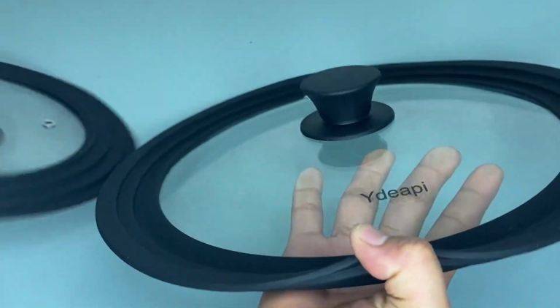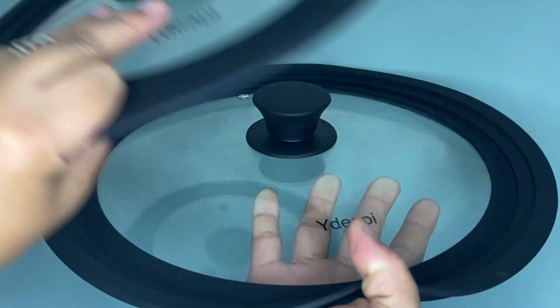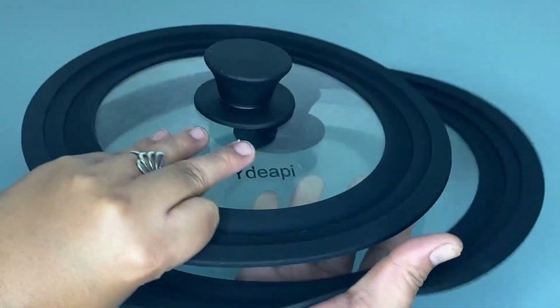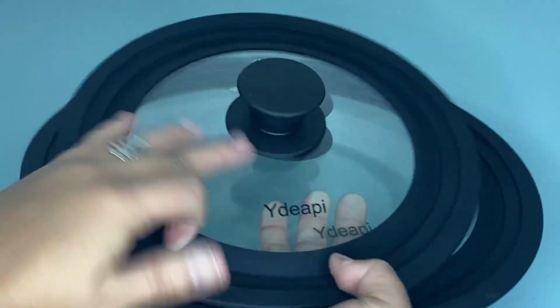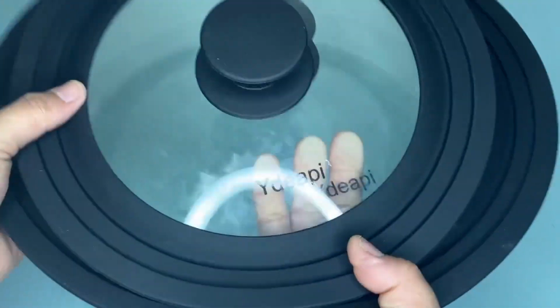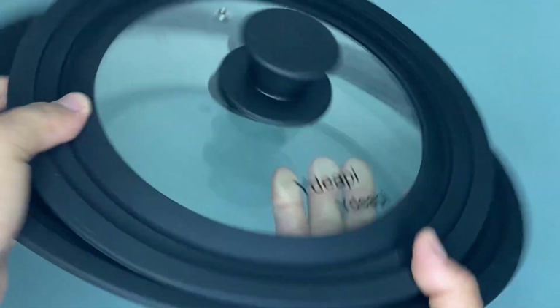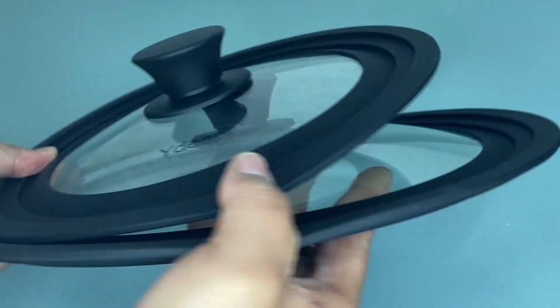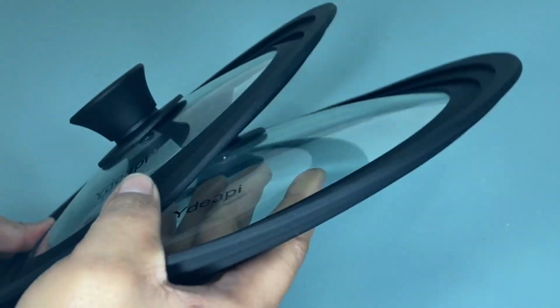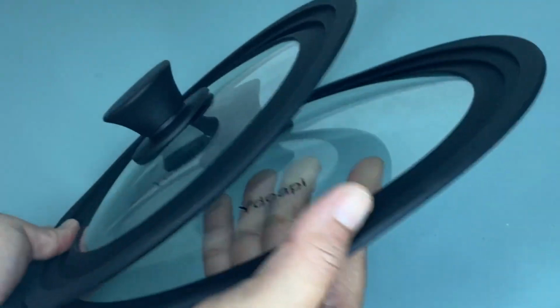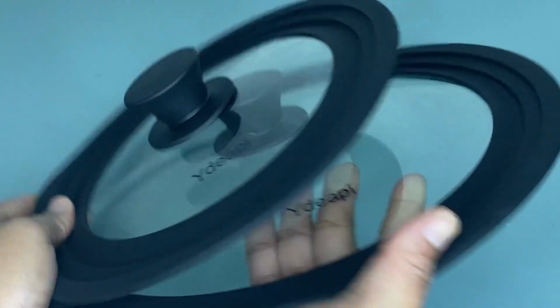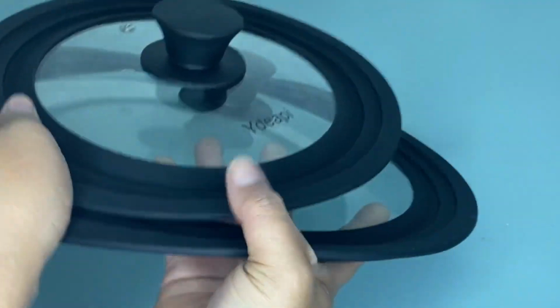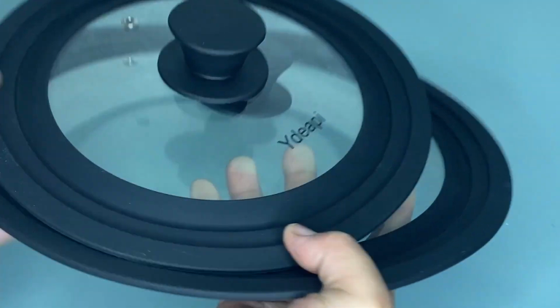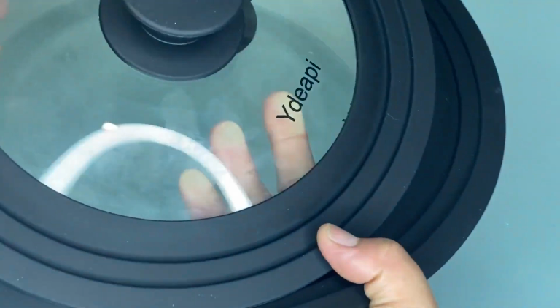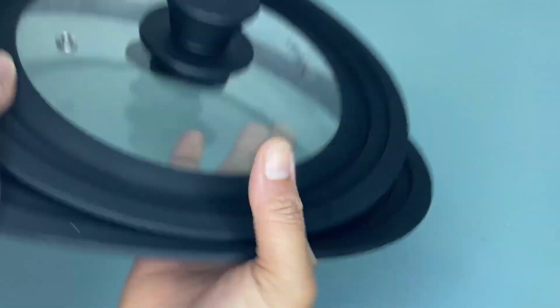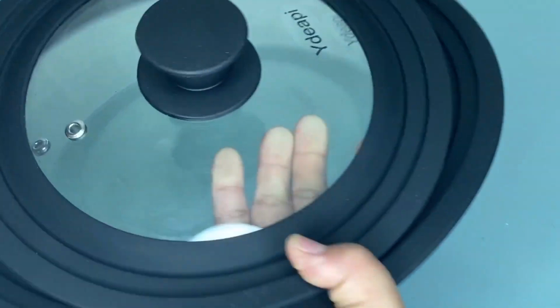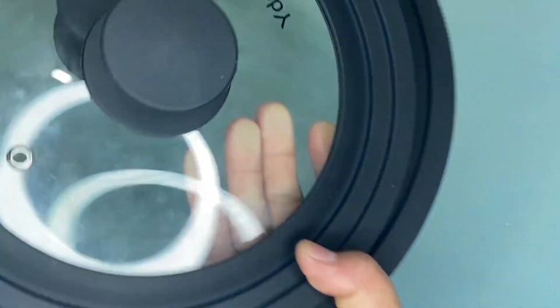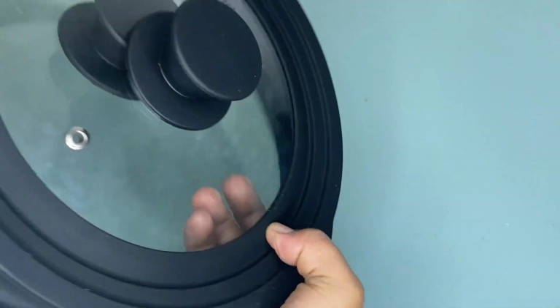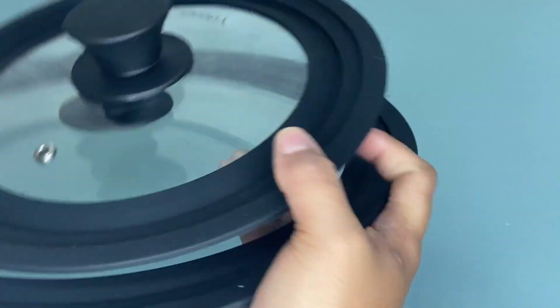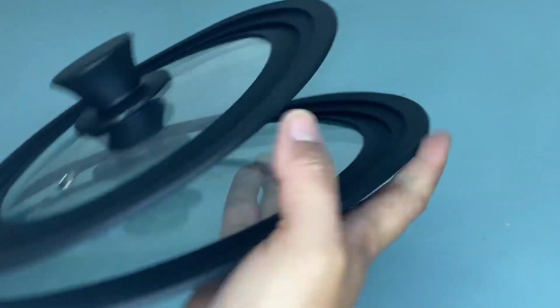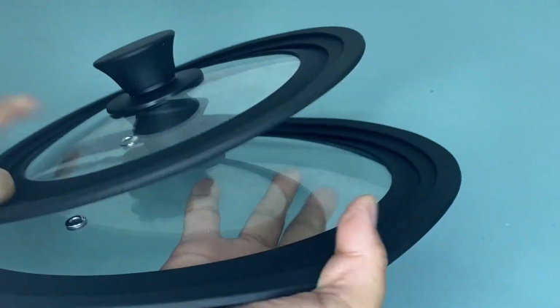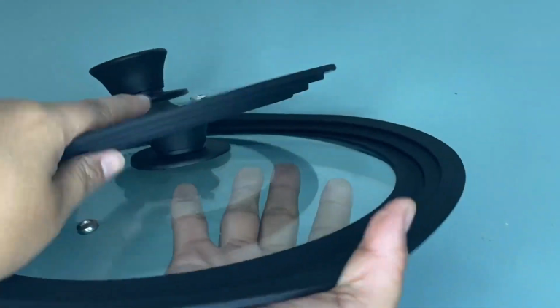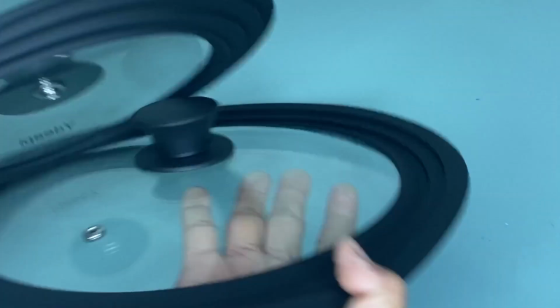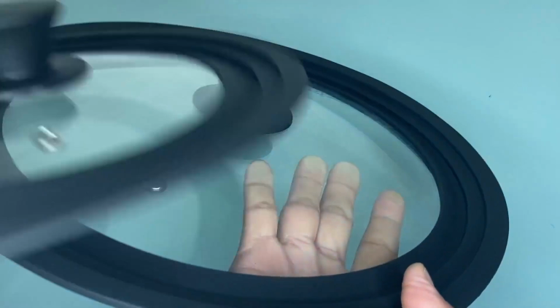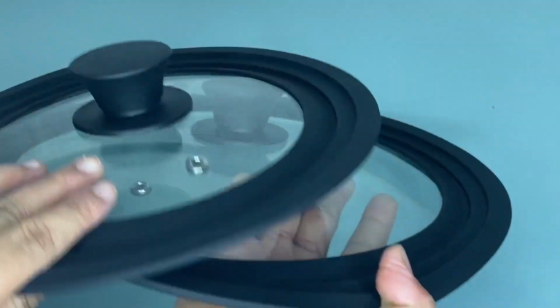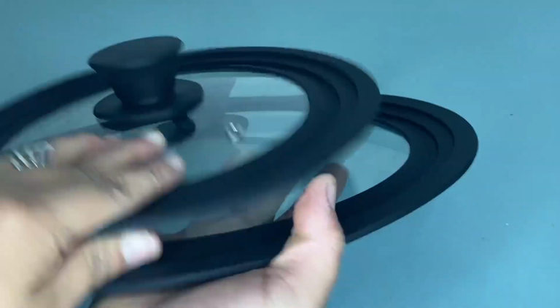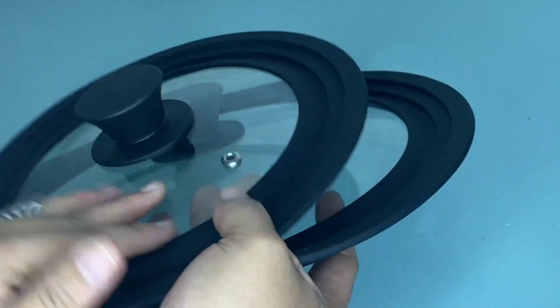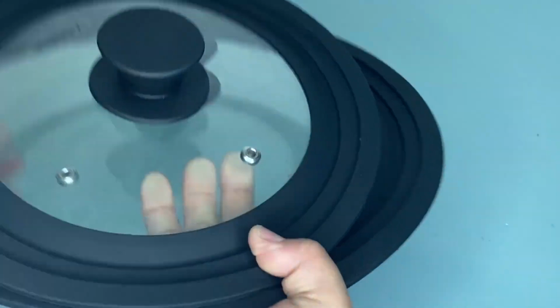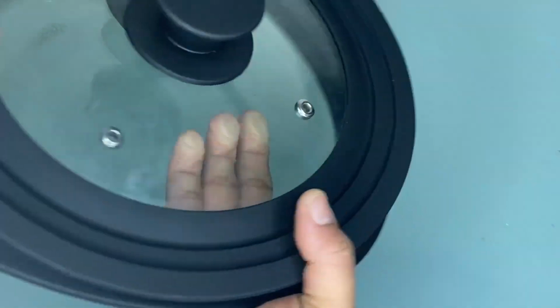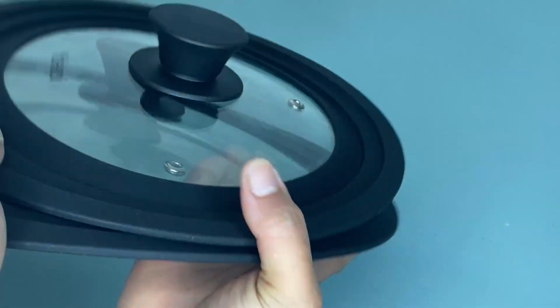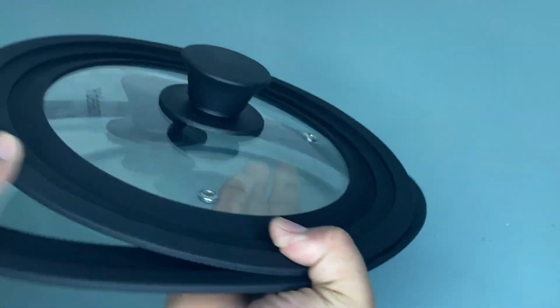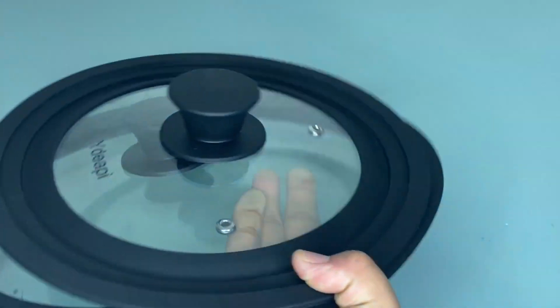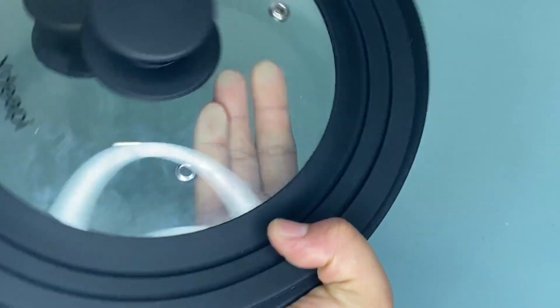You can use these two lids to cover your pots, pans, skillets, fry pans, saucepans, stockpans, and woks, so you can keep your kitchen tidy and no longer cluttered.